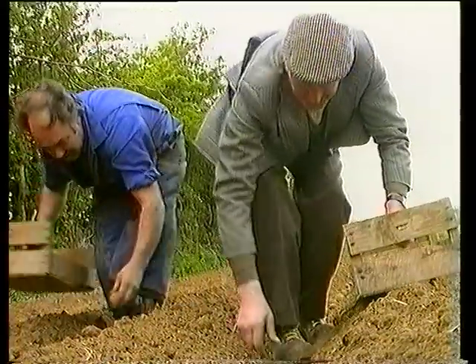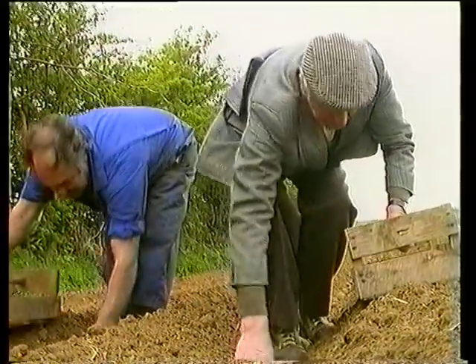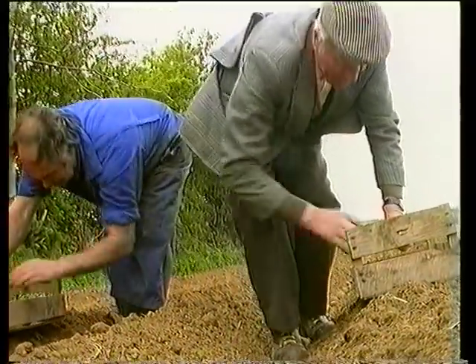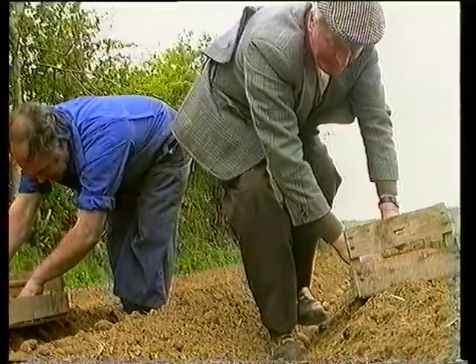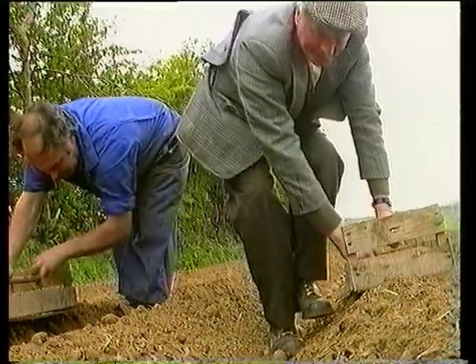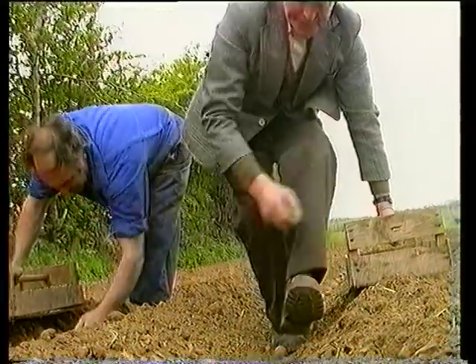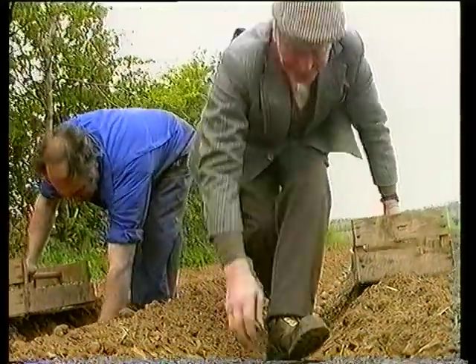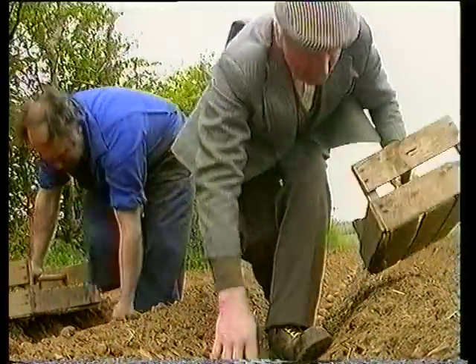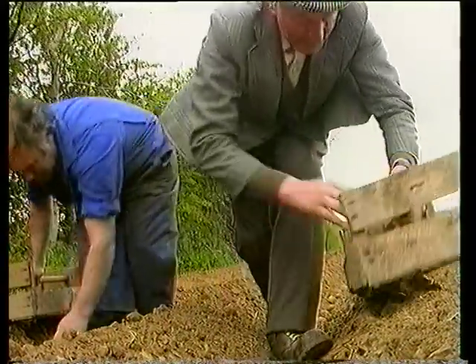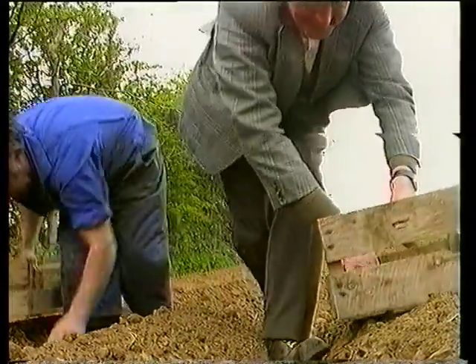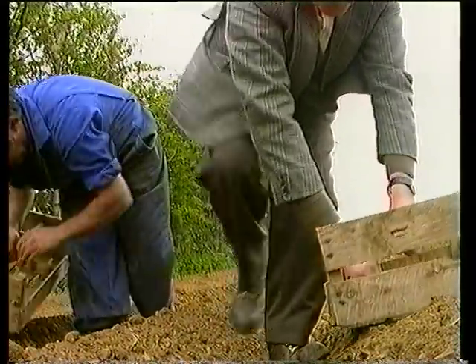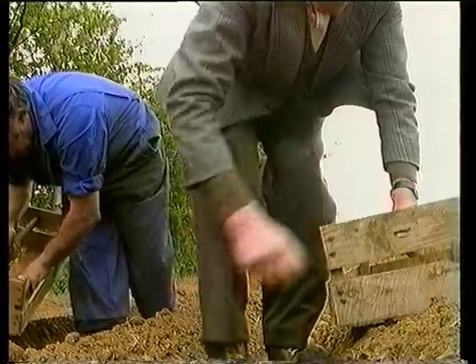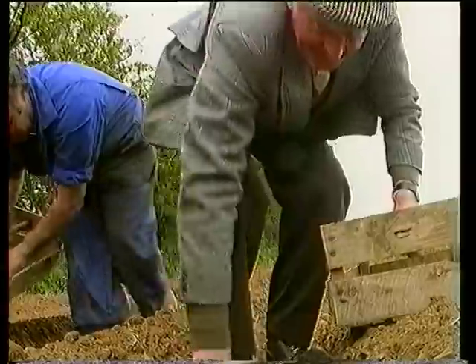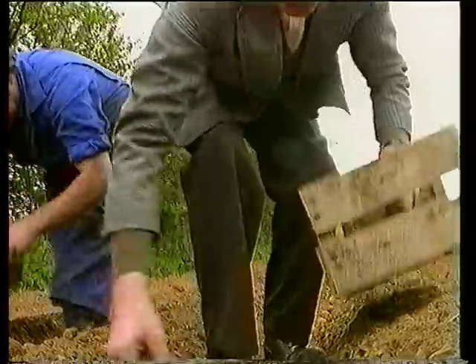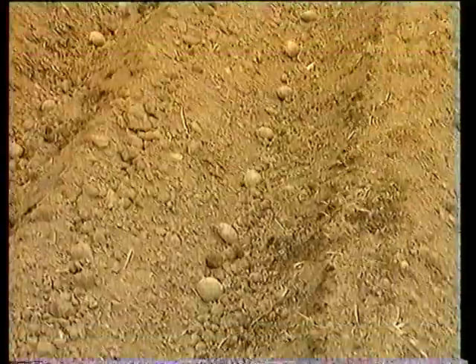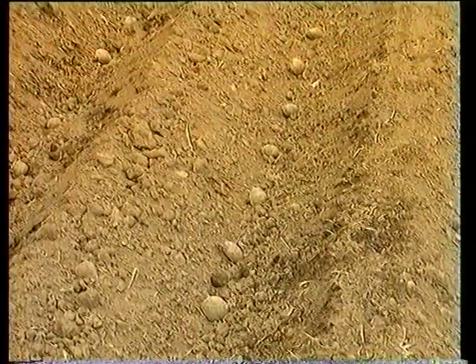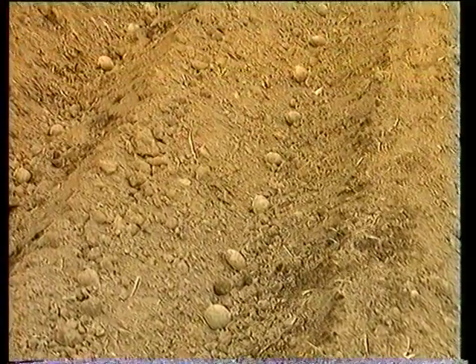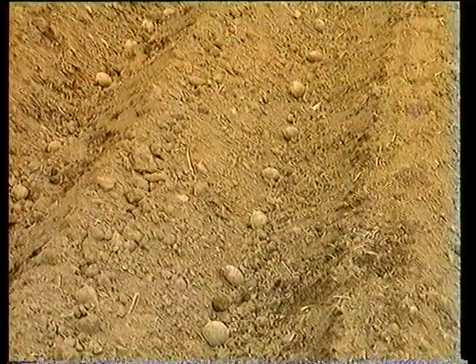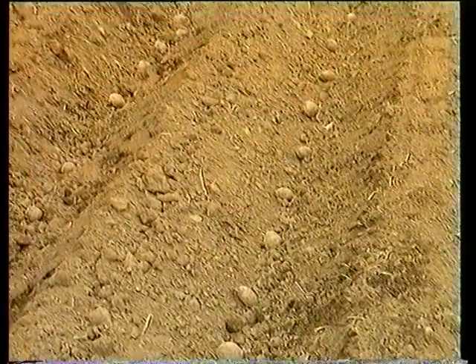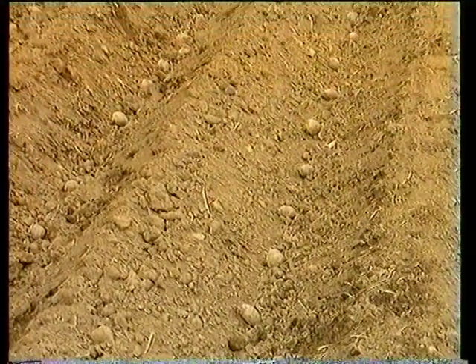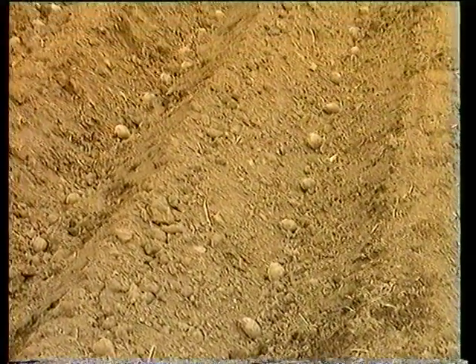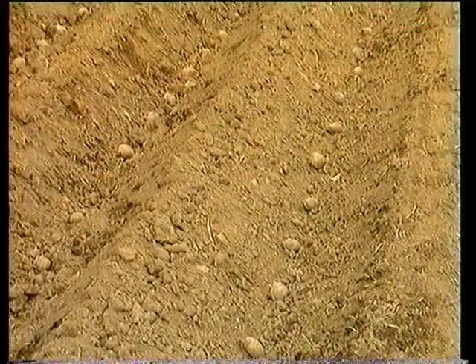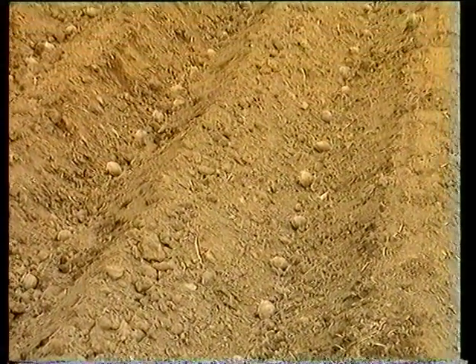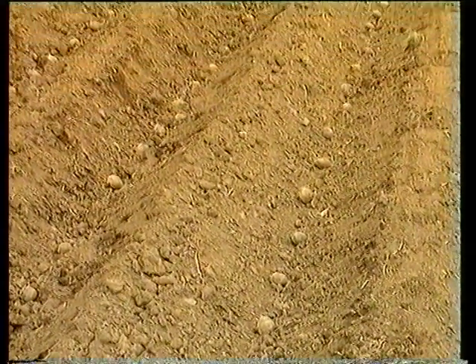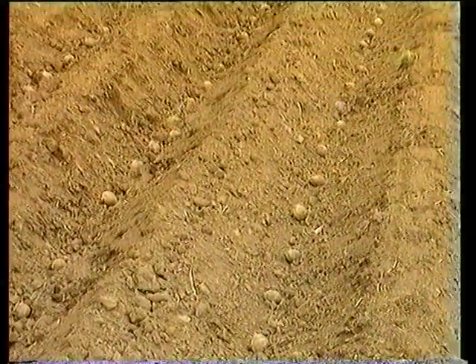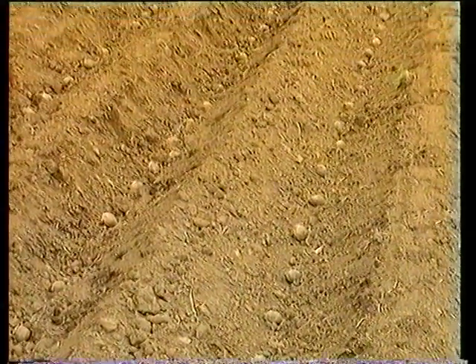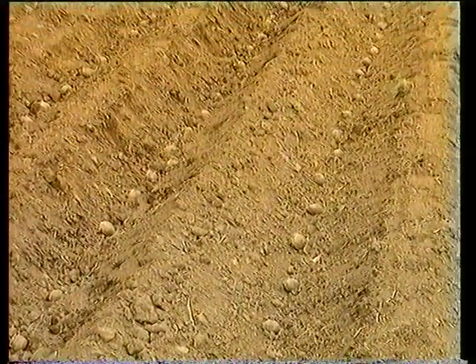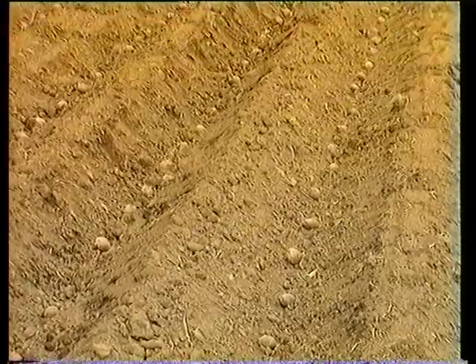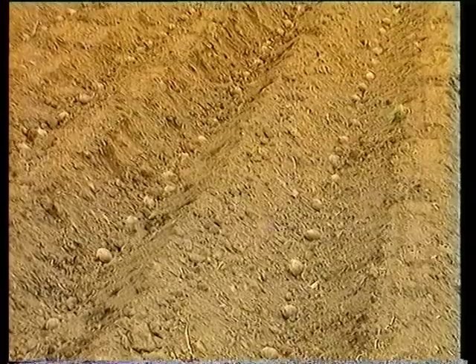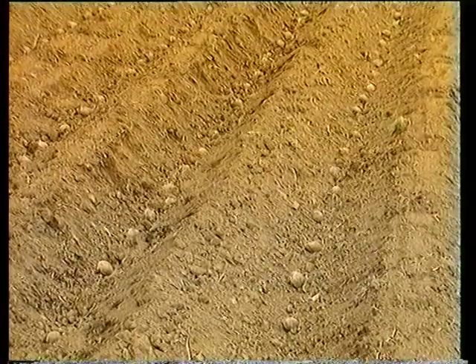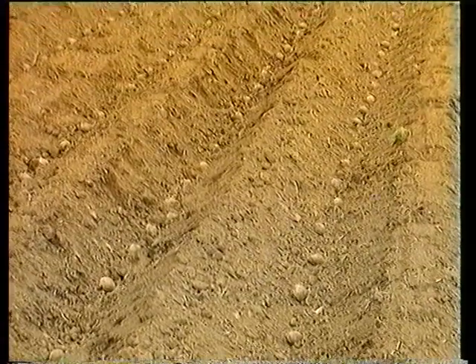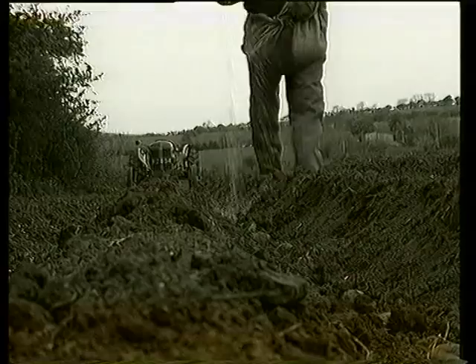As Jim explained, not all farmers were easy to work for. Some would stride among the drills inspecting, measuring and looking for faults — and usually finding them easily enough.